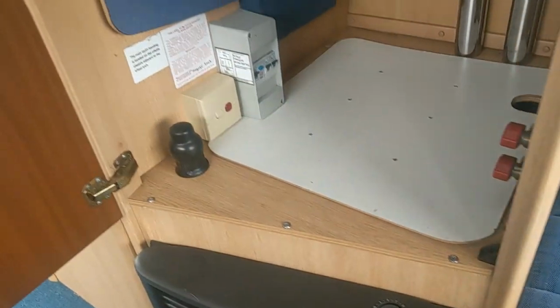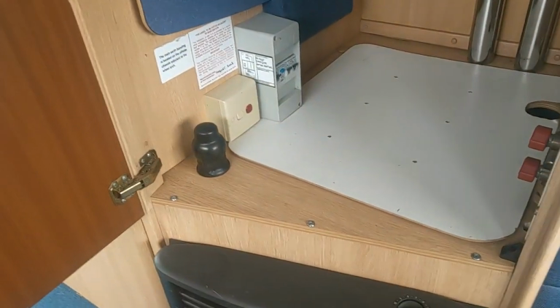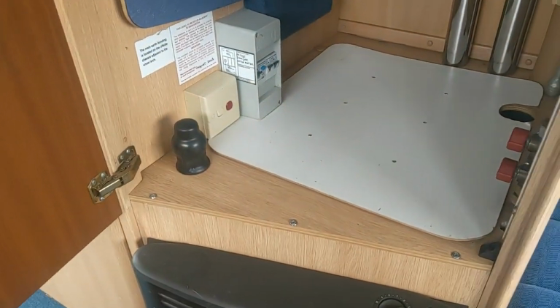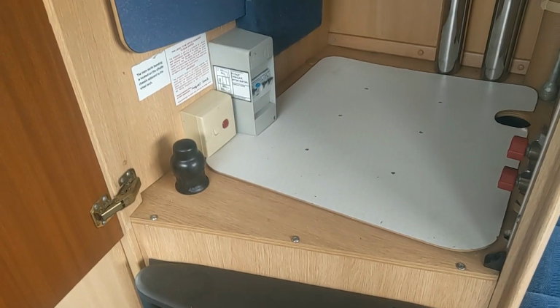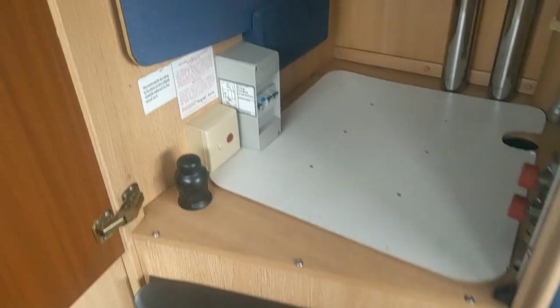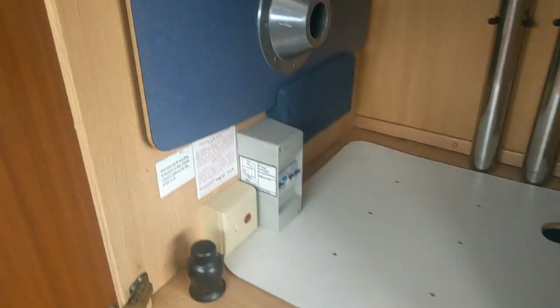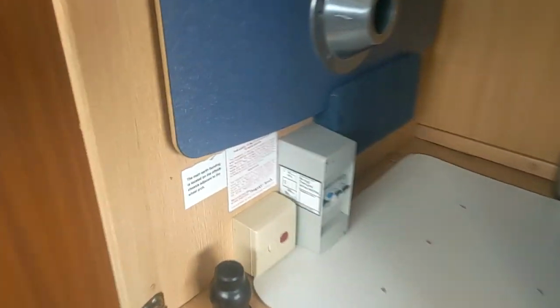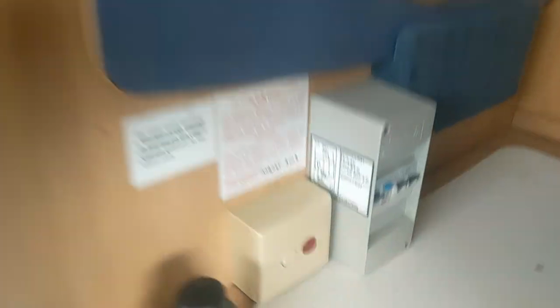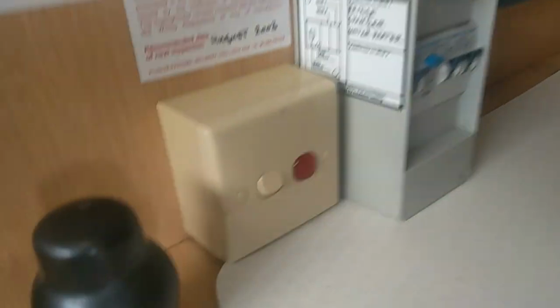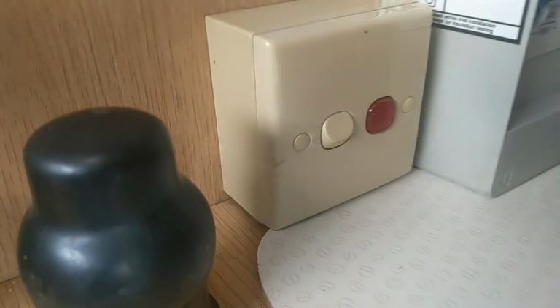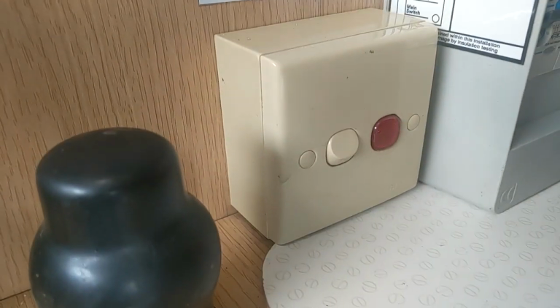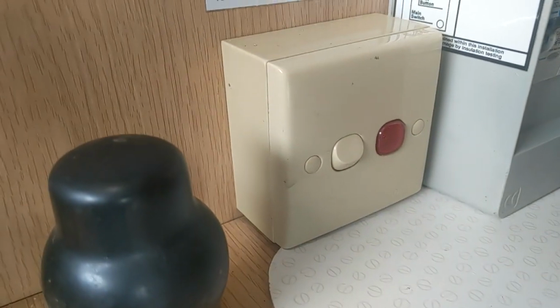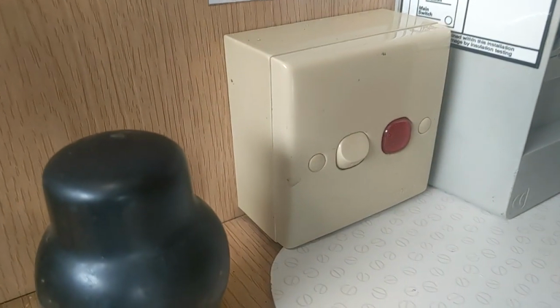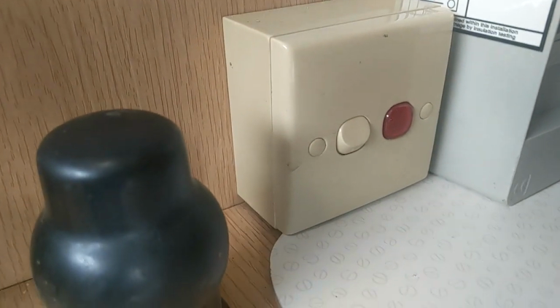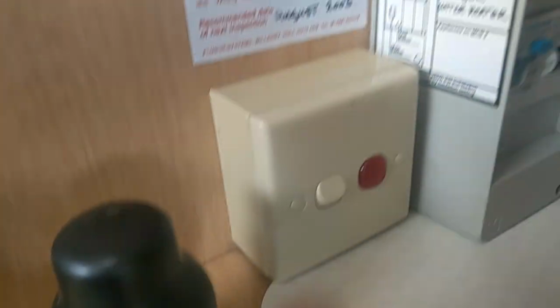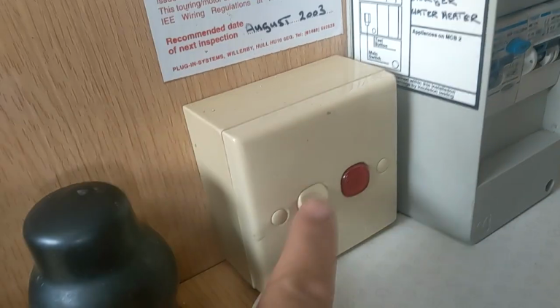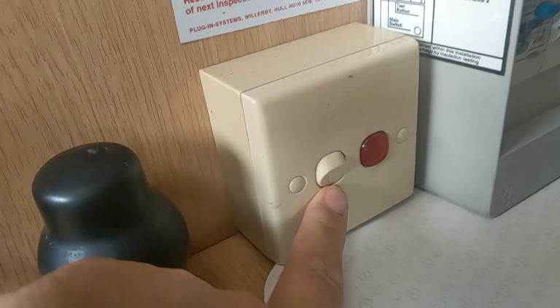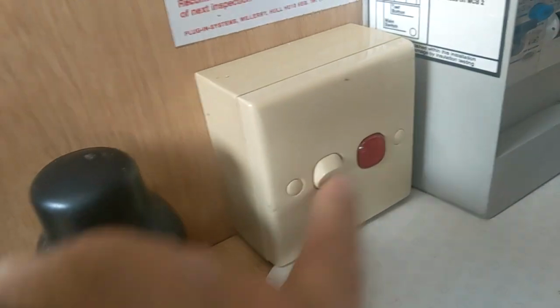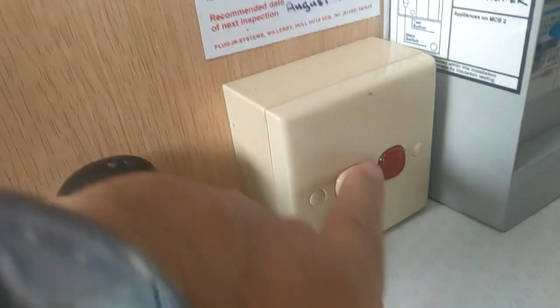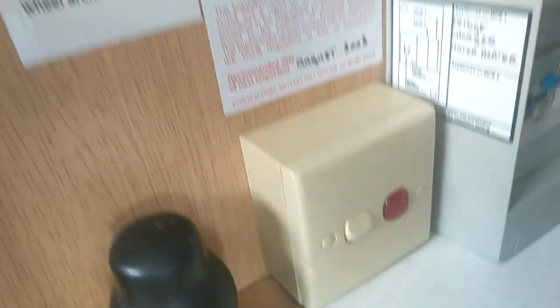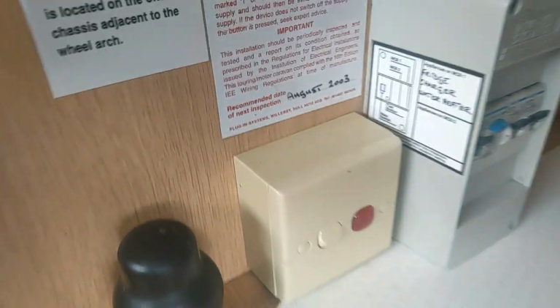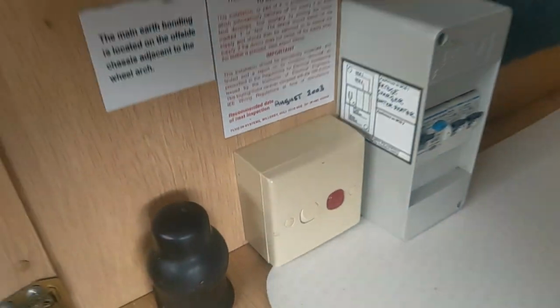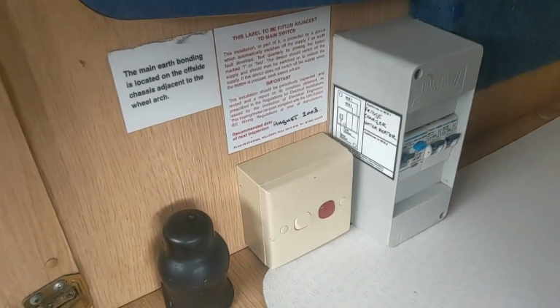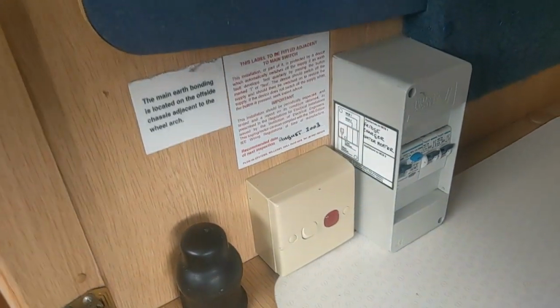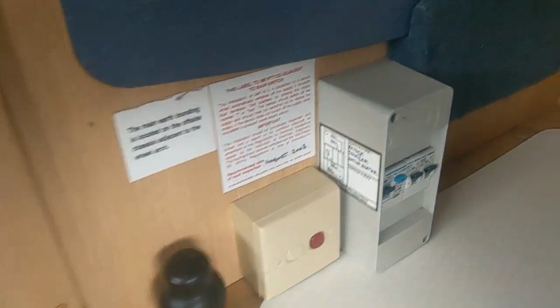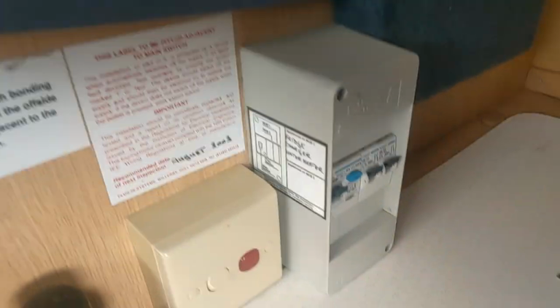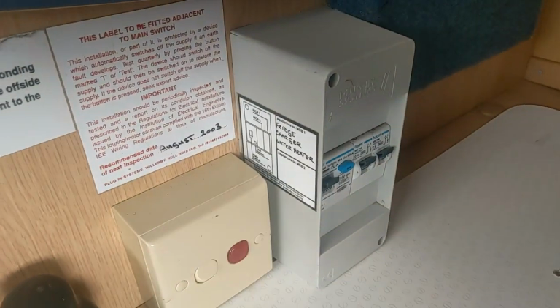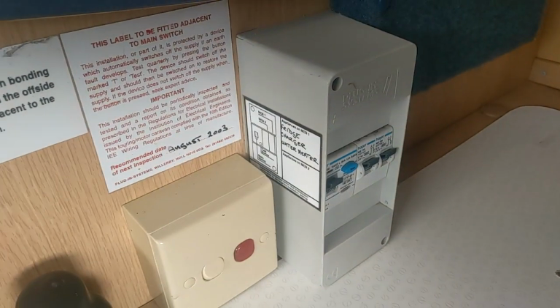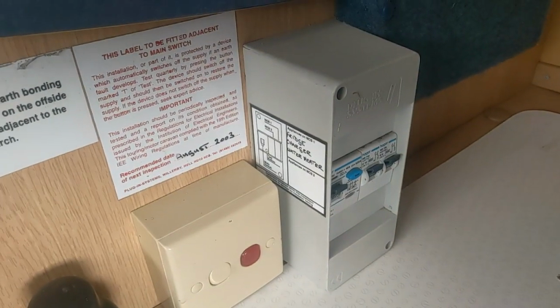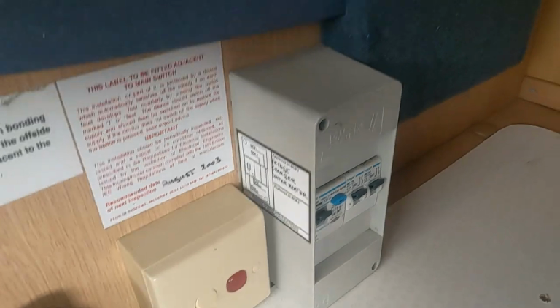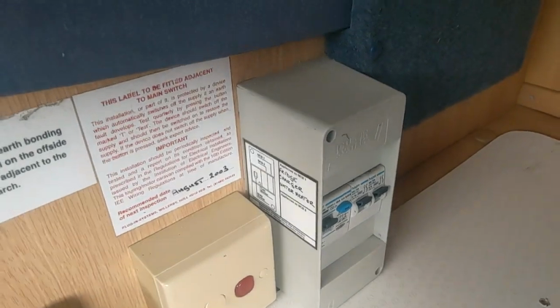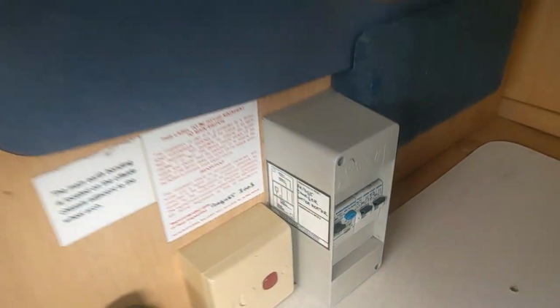Hidden away in the cupboard here is the electric hot water — so when you're hooked up to mains you can heat the water with electric rather than gas. There are also some trip switches in there should you need them.